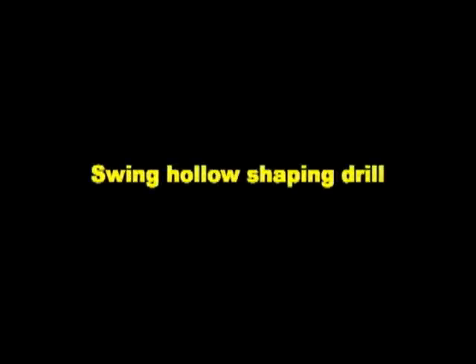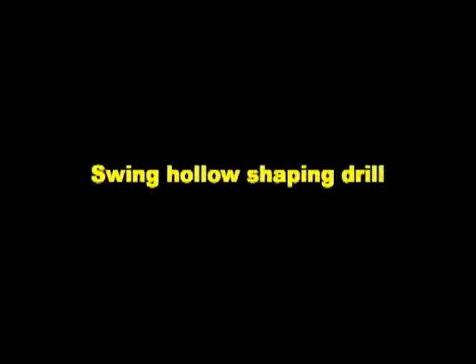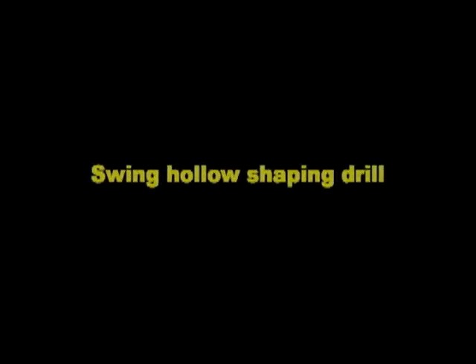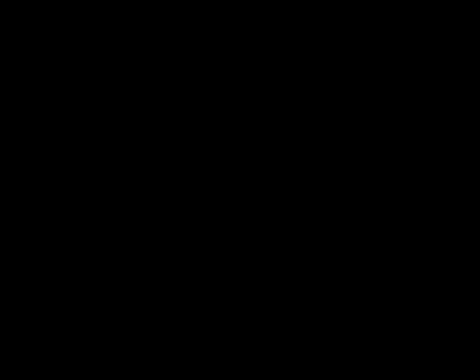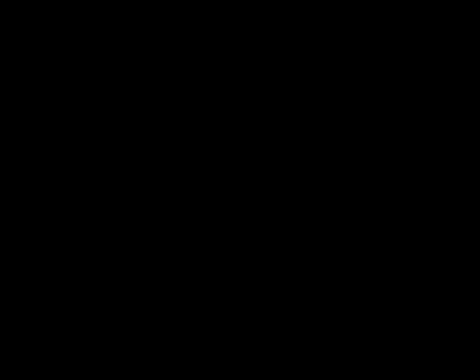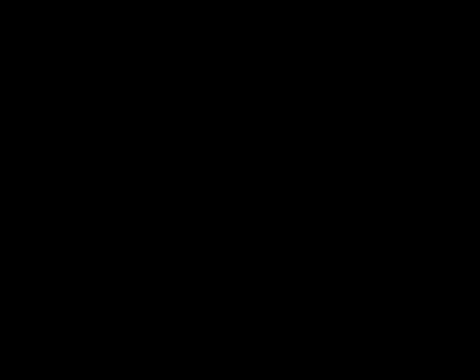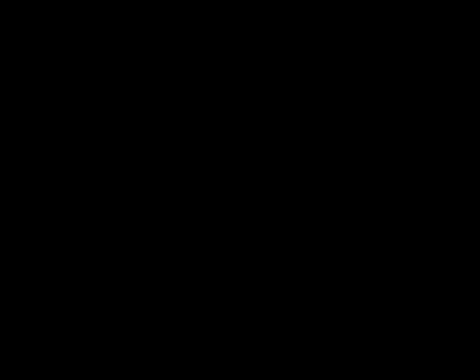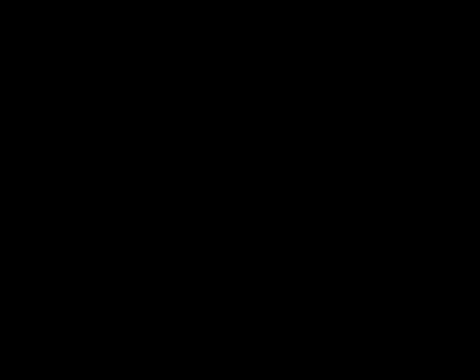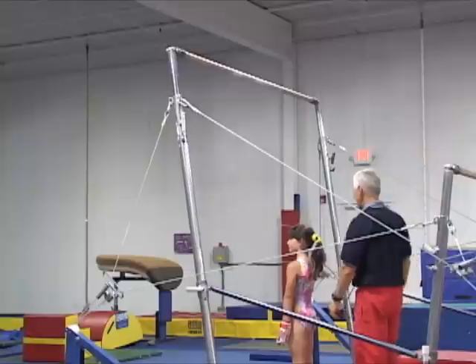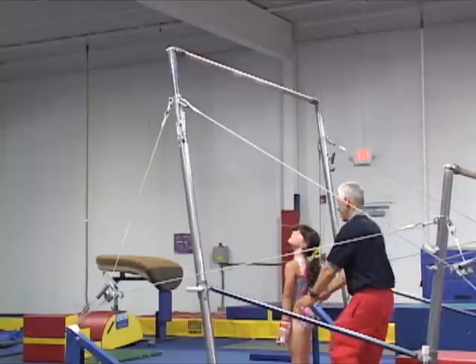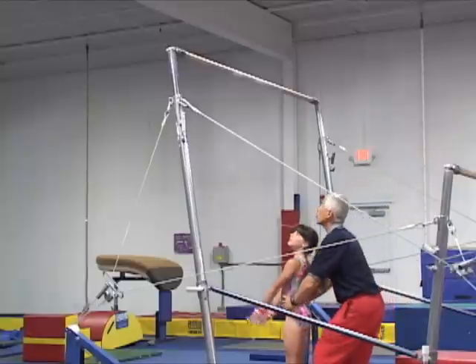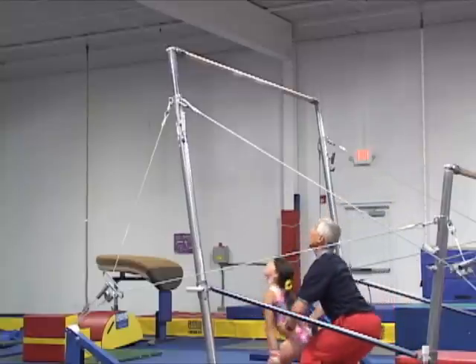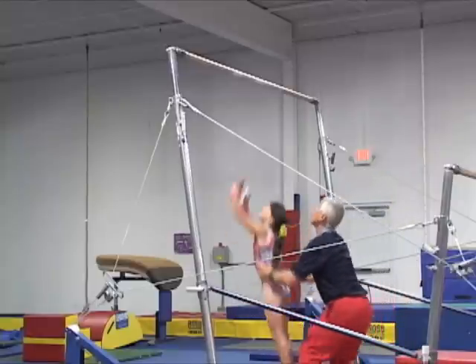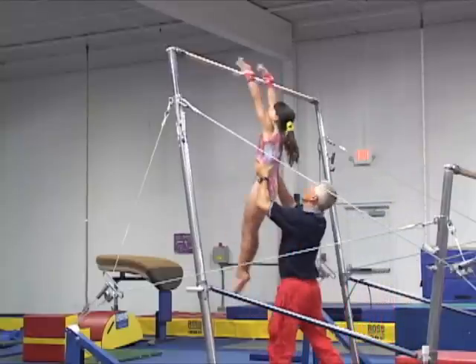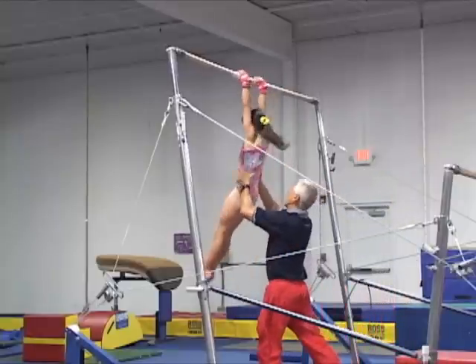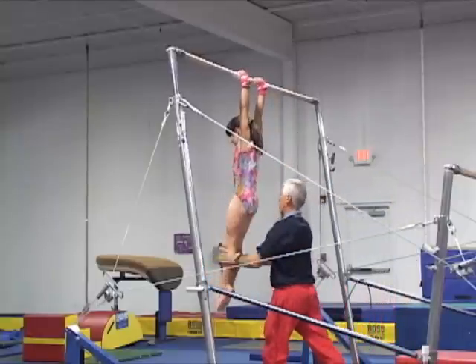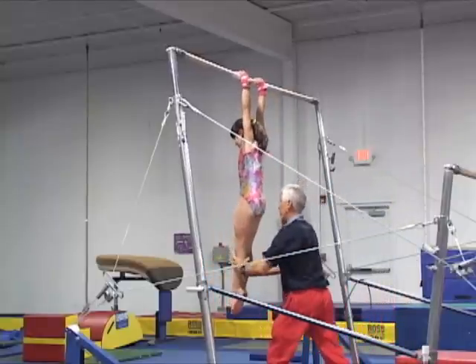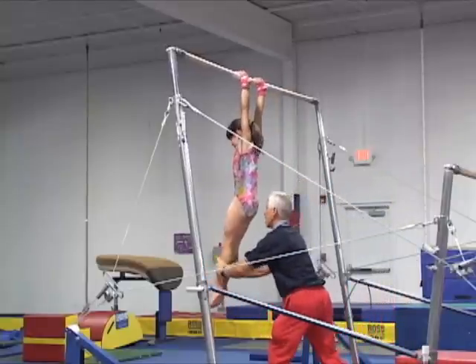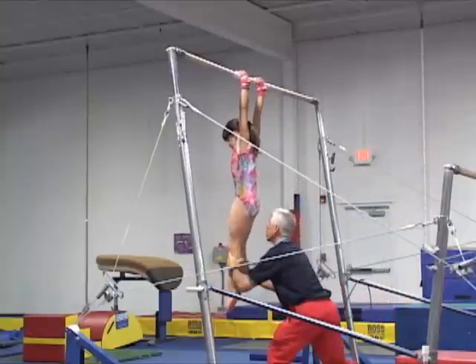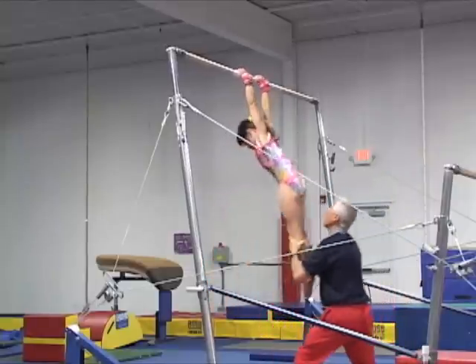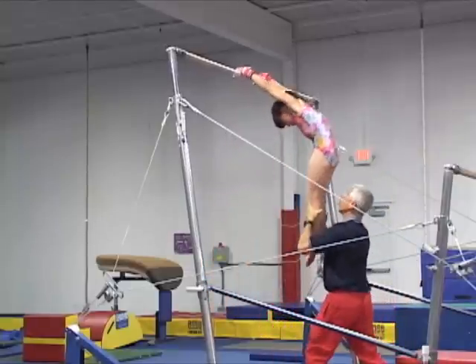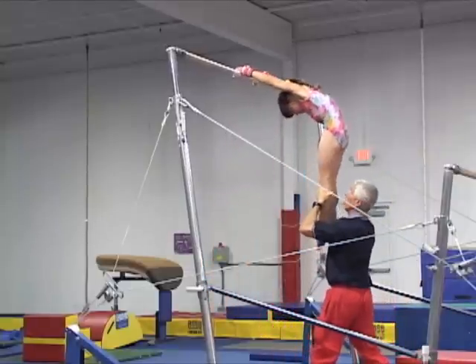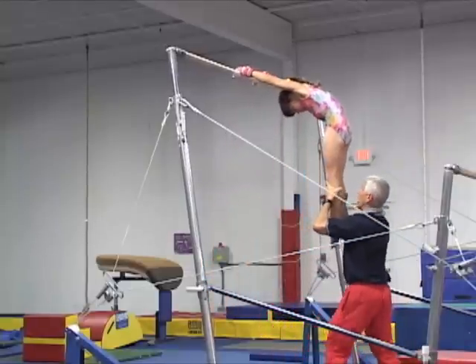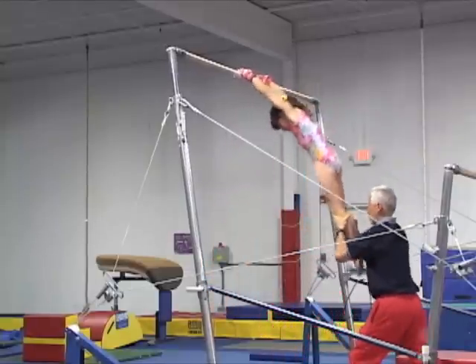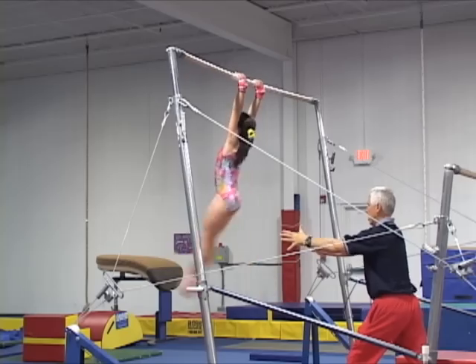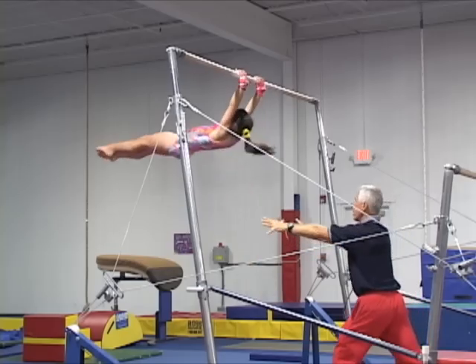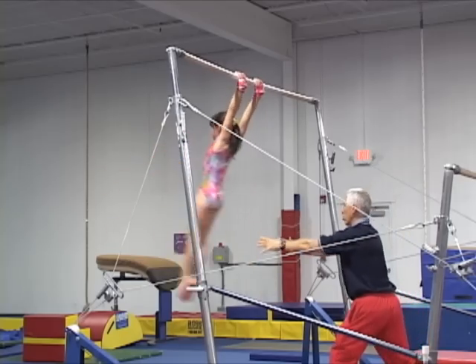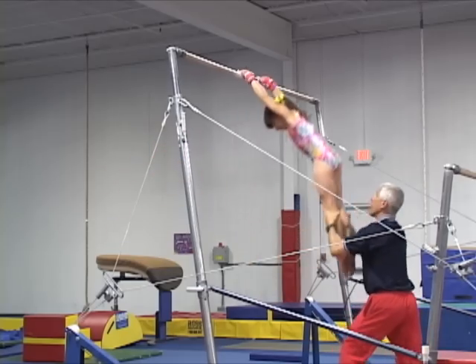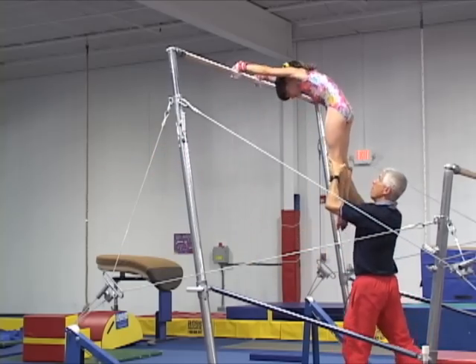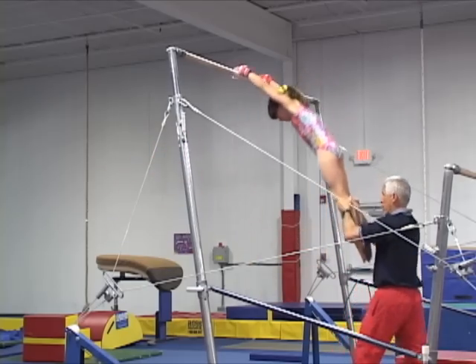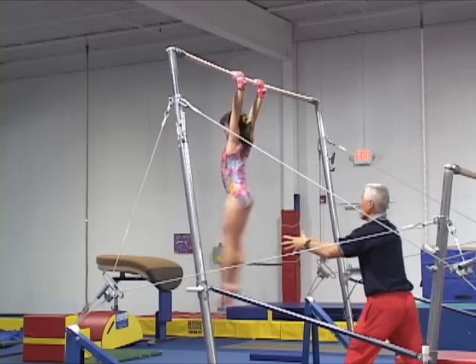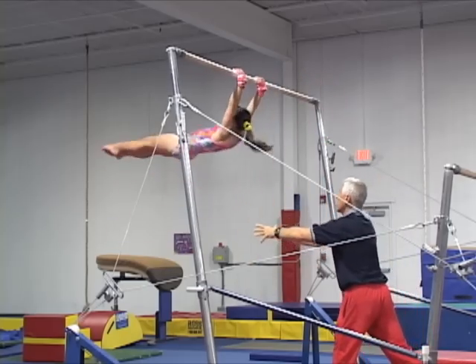In this simple drill, the coach can hold the gymnast's legs while the athlete shapes their body in a proper hollow, and then after releasing their legs for the swing, the coach can catch the gymnast again and repeat the process until the body shows the right hollow shape.